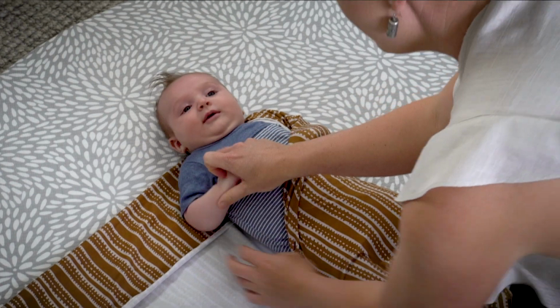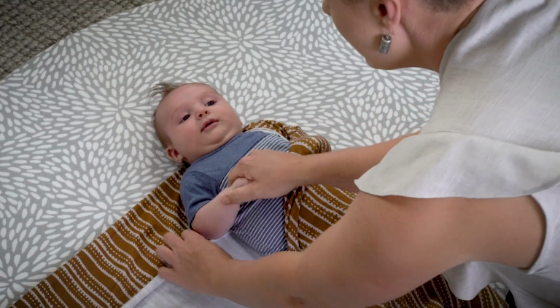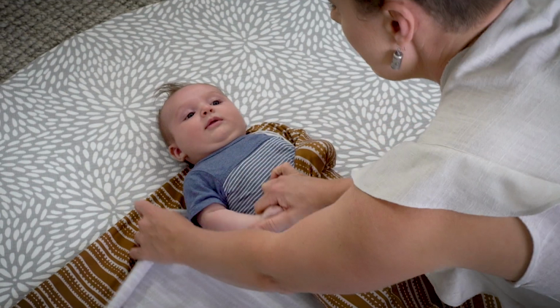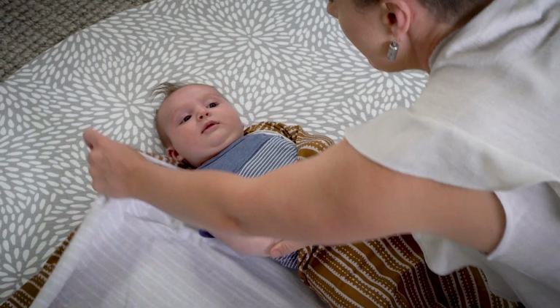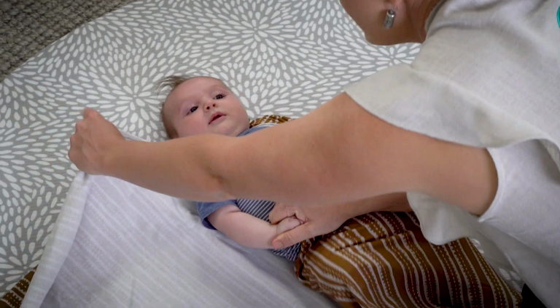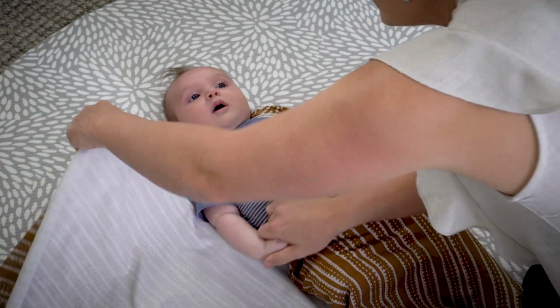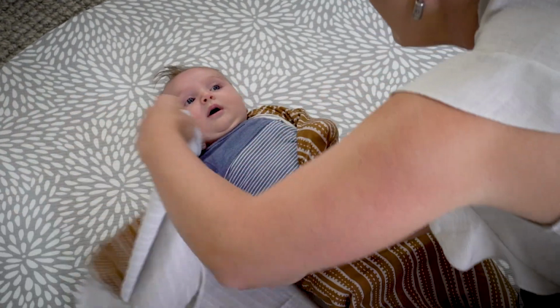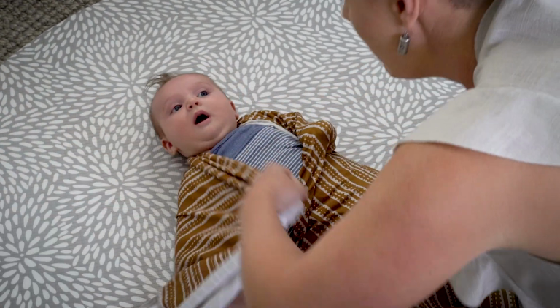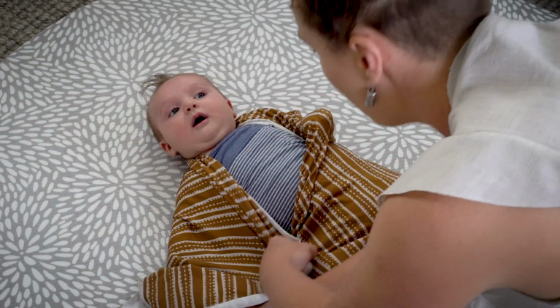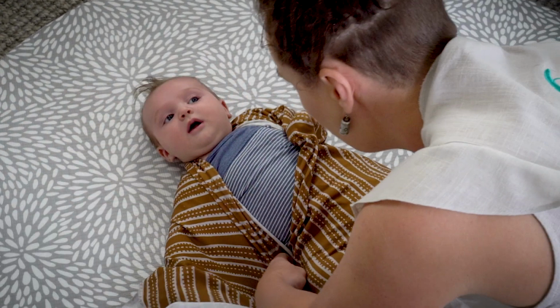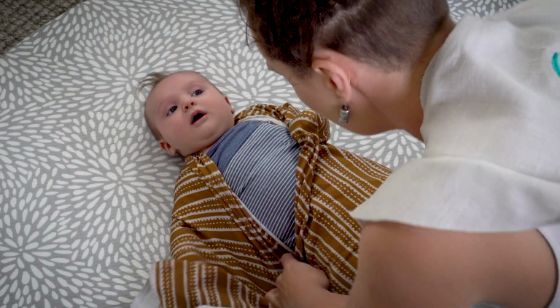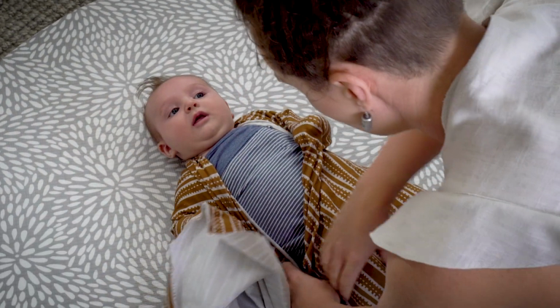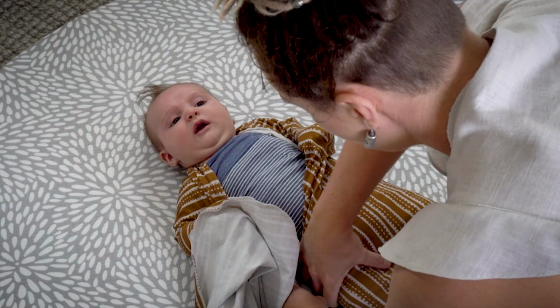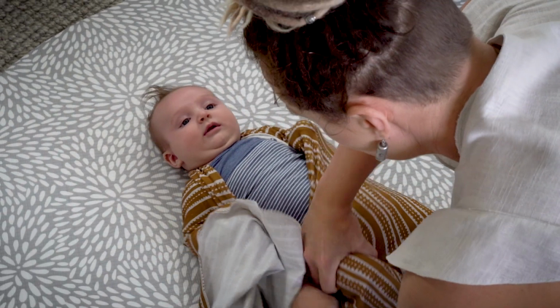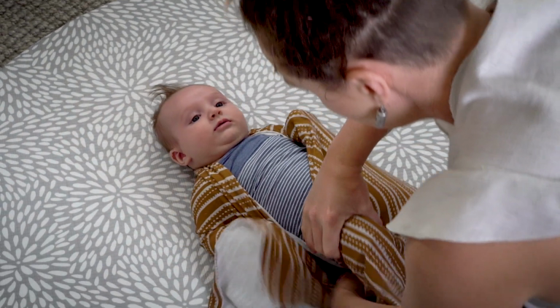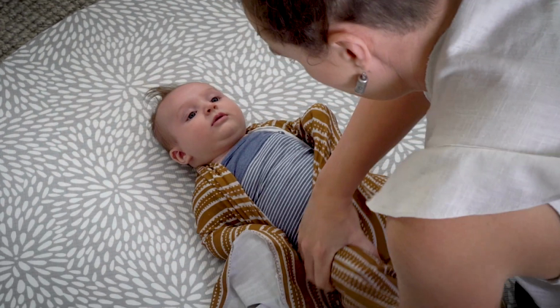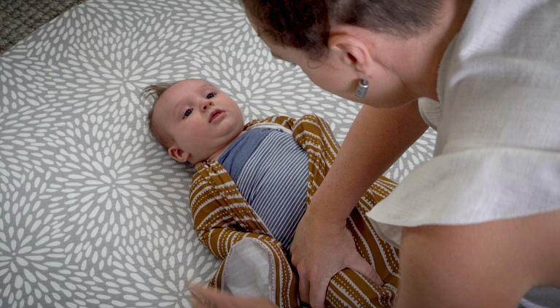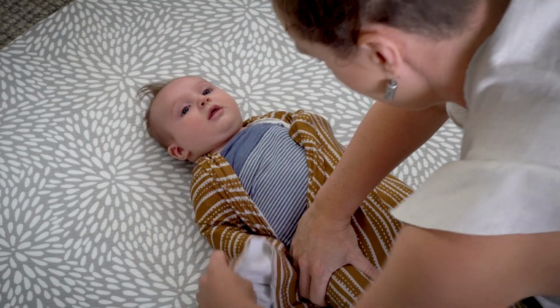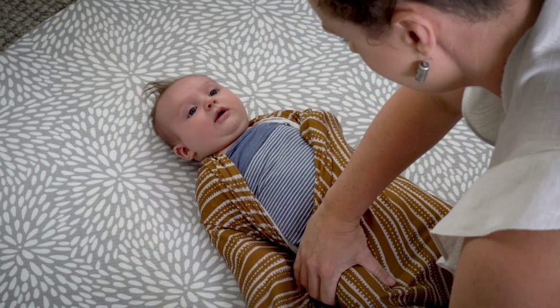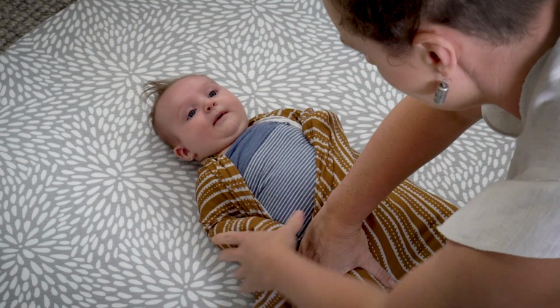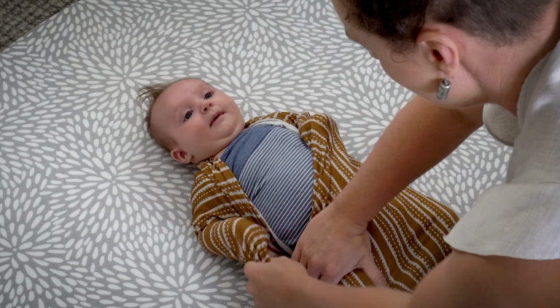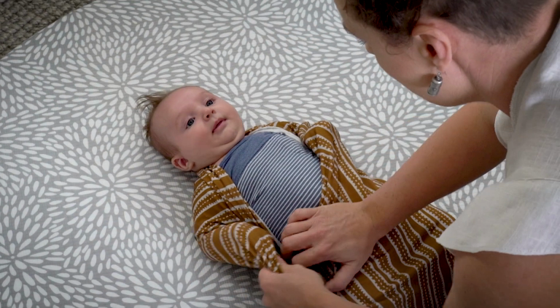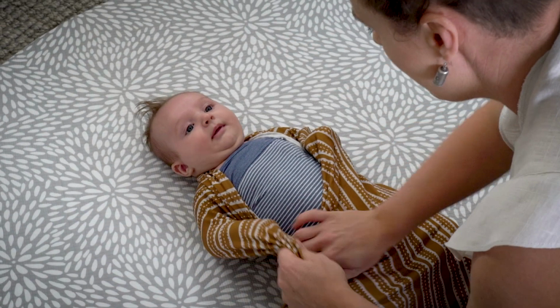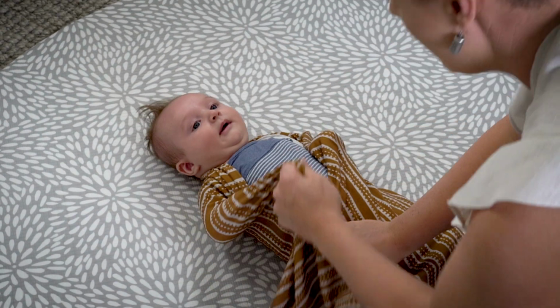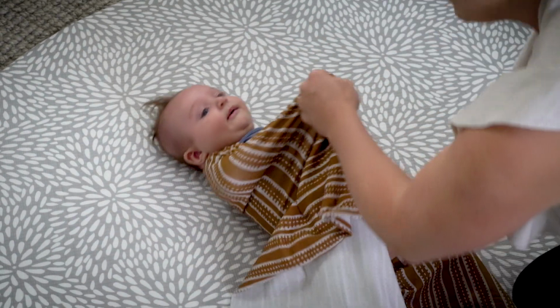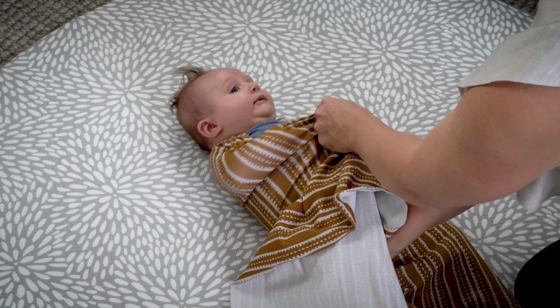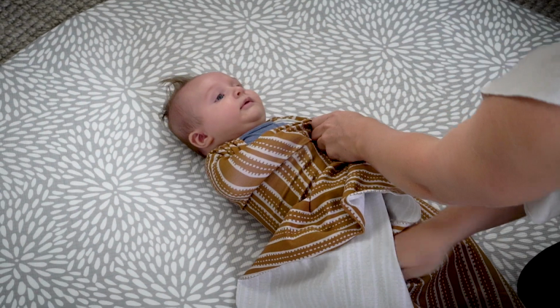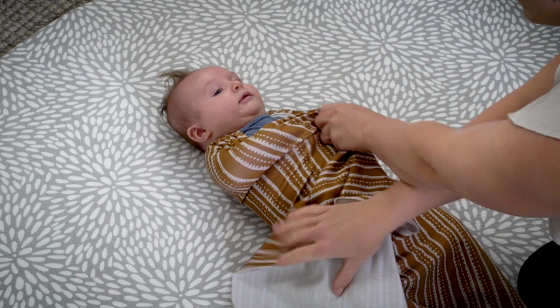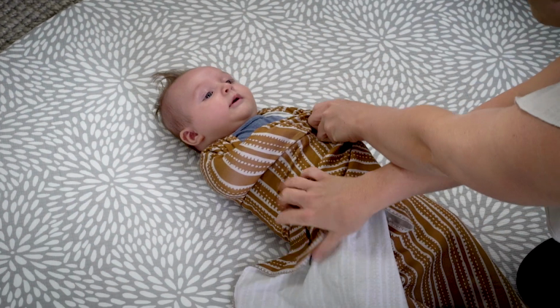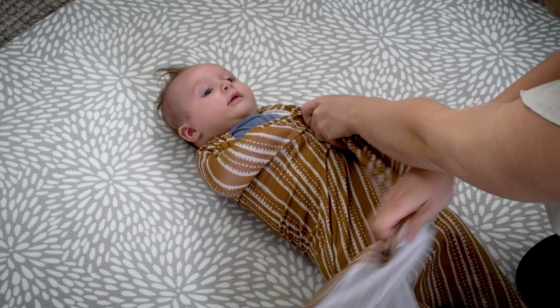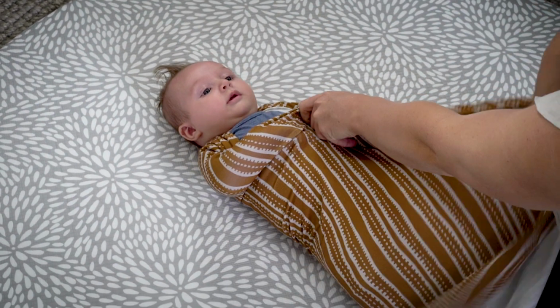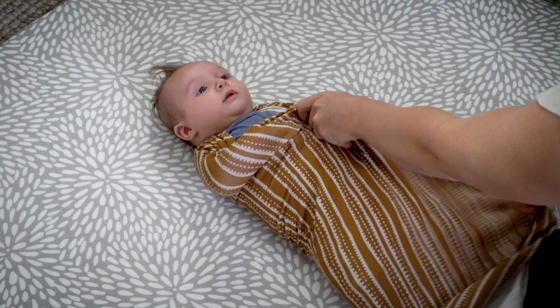Take the other arm and put it in the pocket as you did with the first one, tuck under the bottom, and then fold up over baby under their bottom.